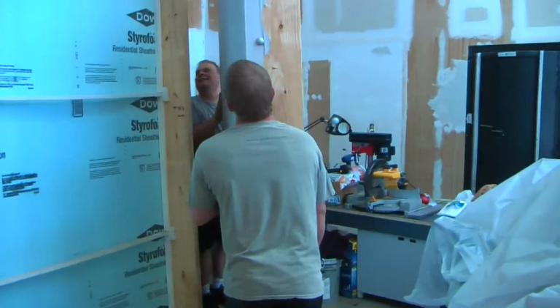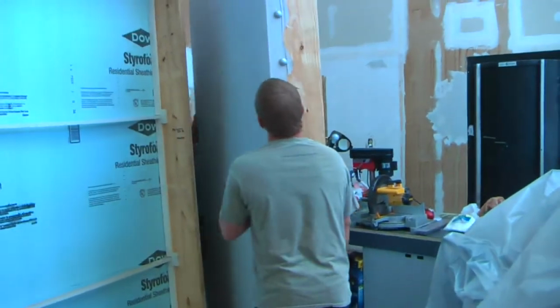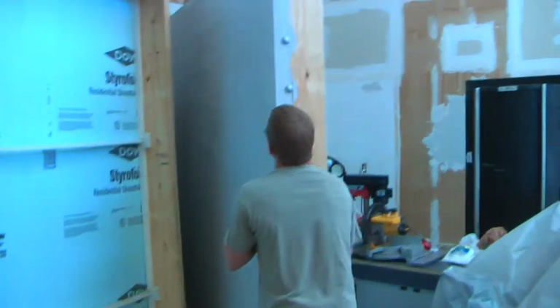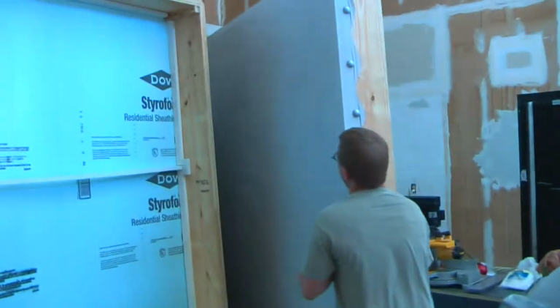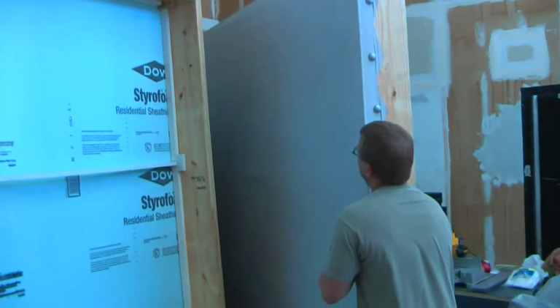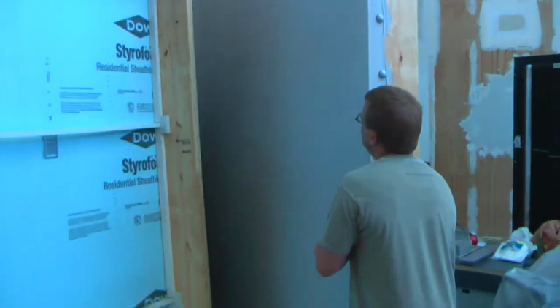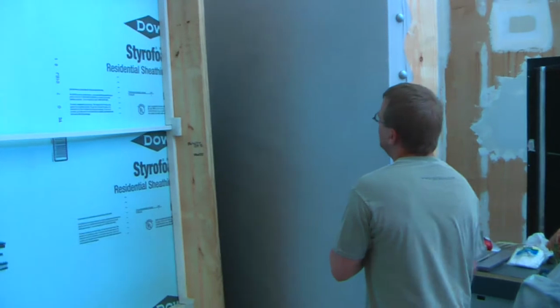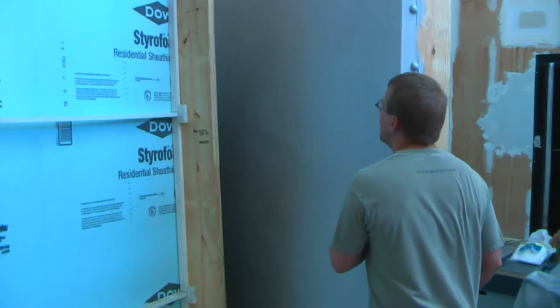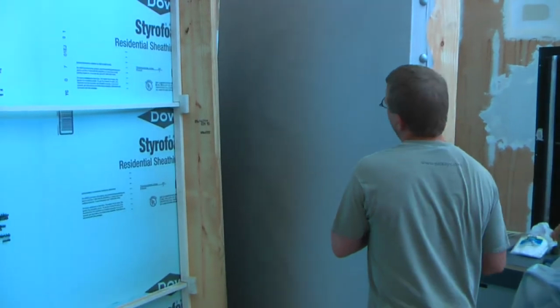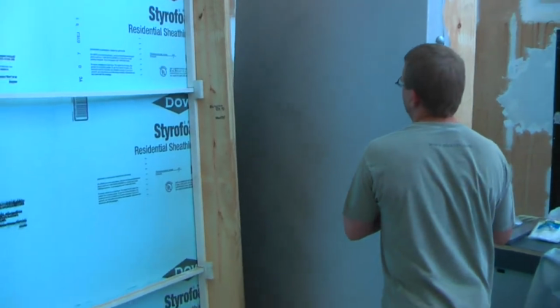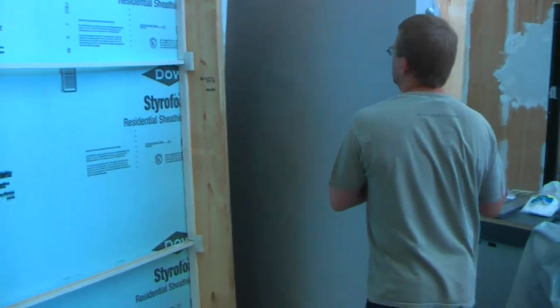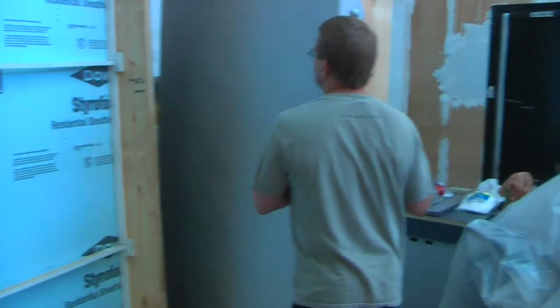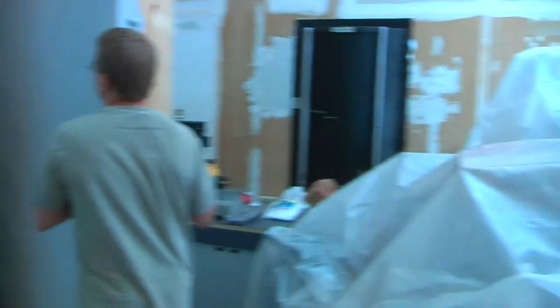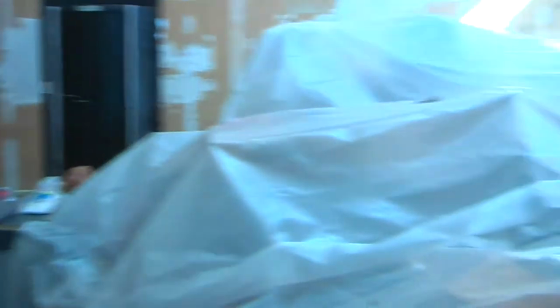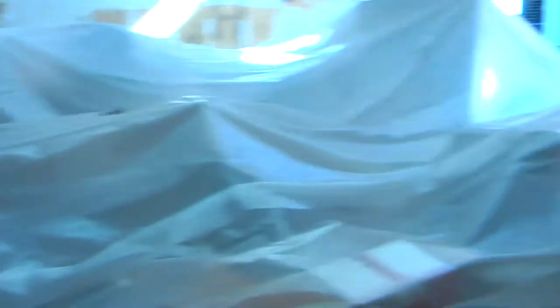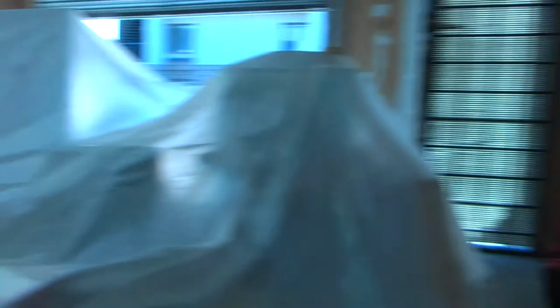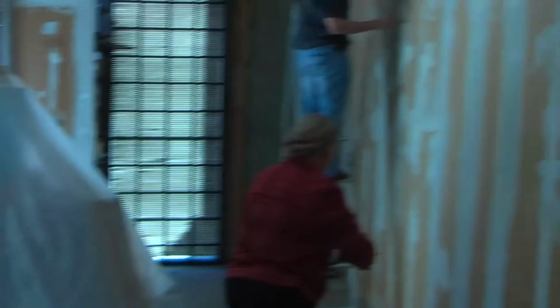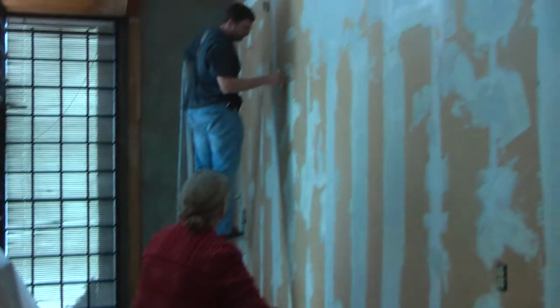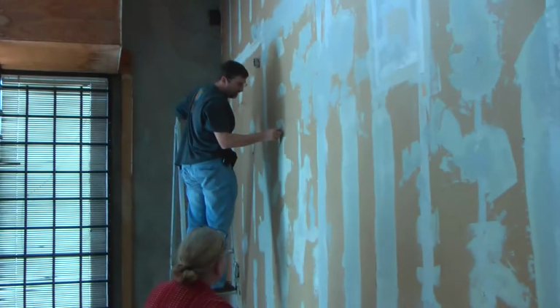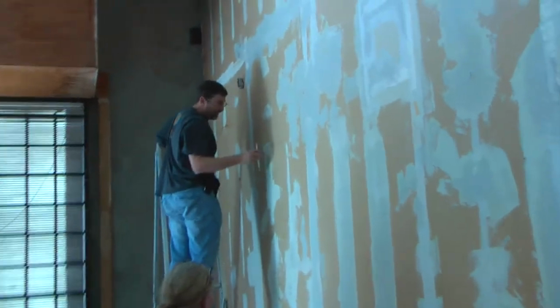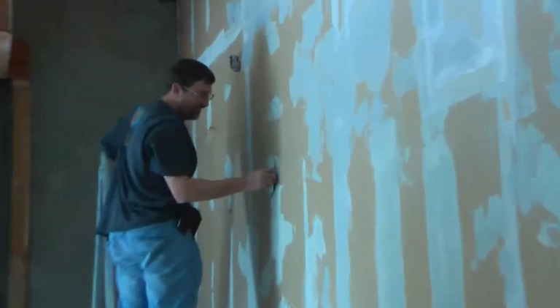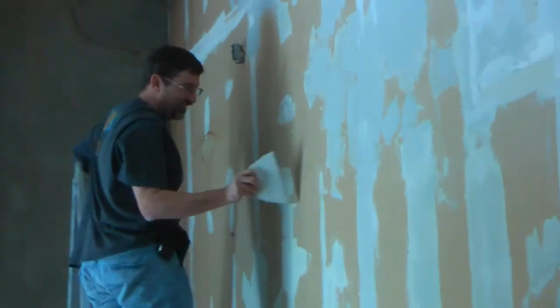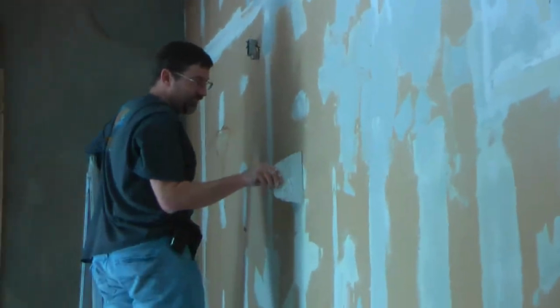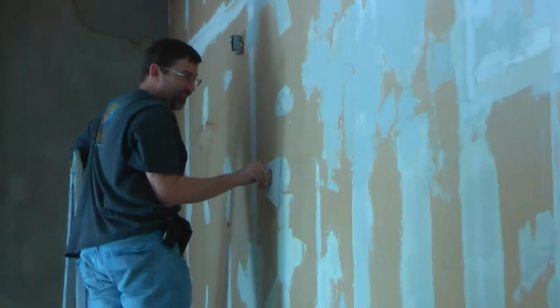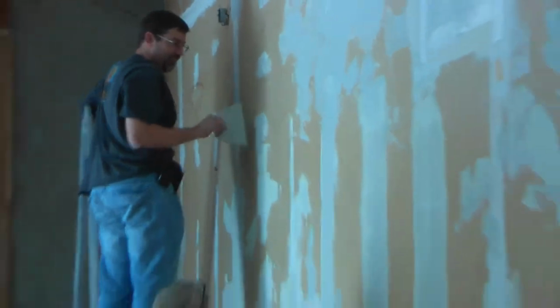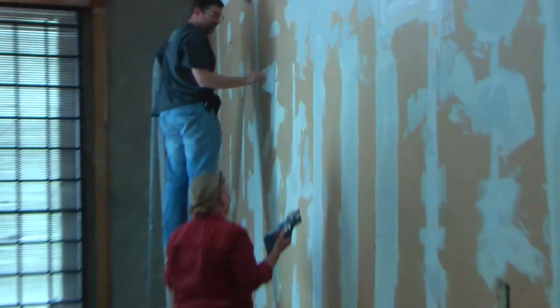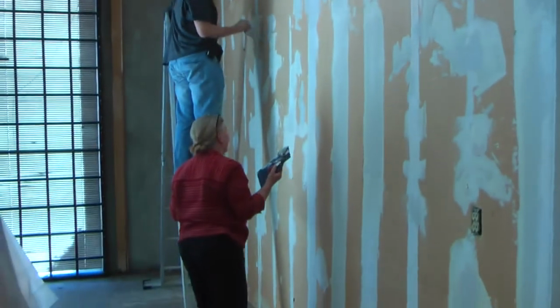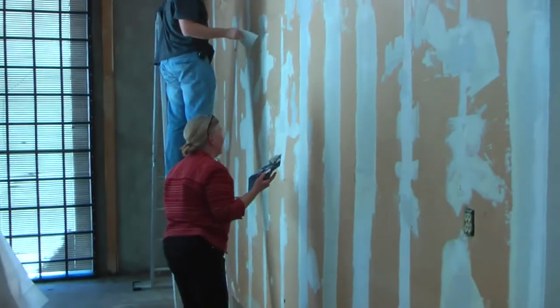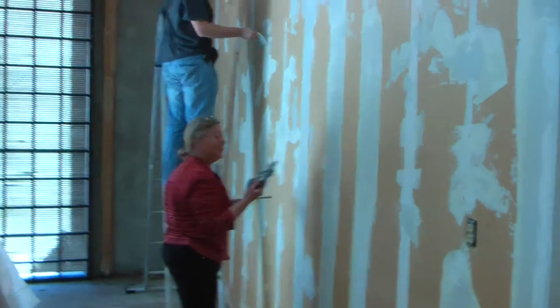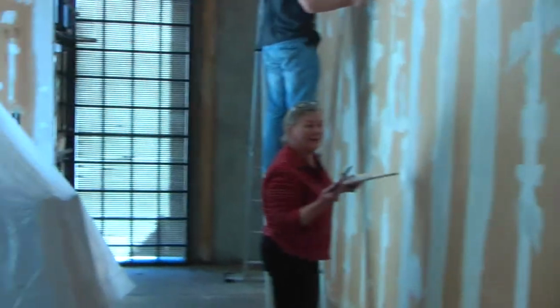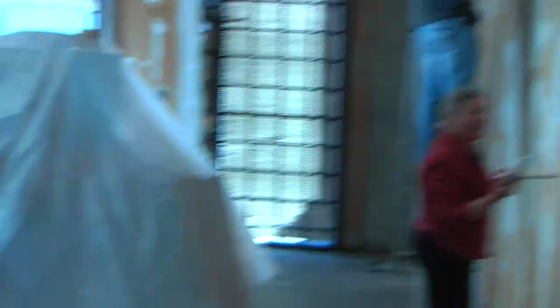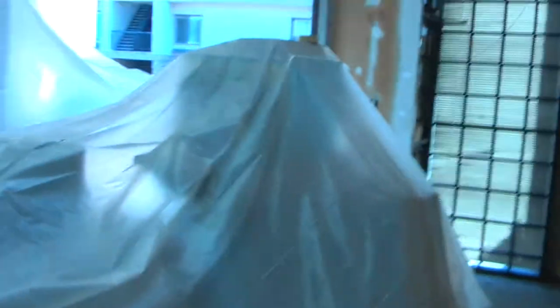These guys are moving the TEDx SMU canvases around. Are you using something as a mask in there? Yeah, that actually works better. I've done that too.